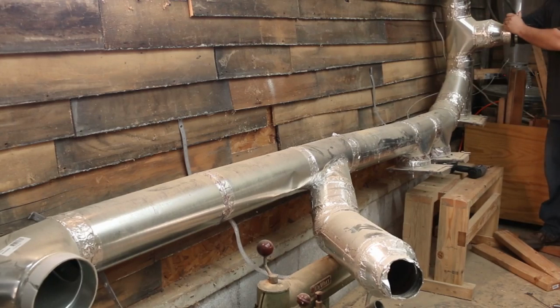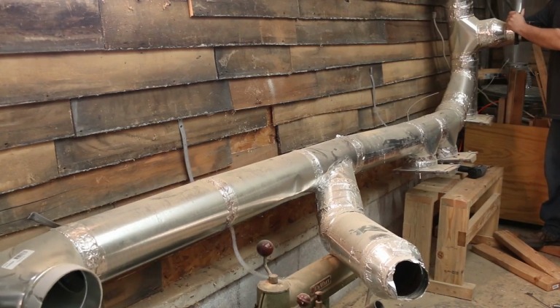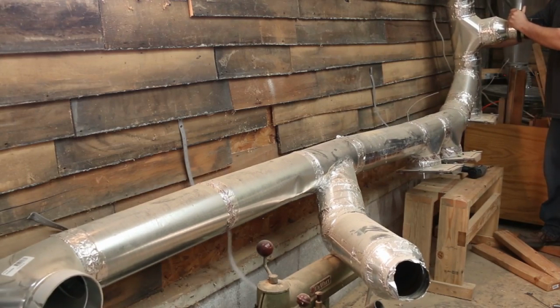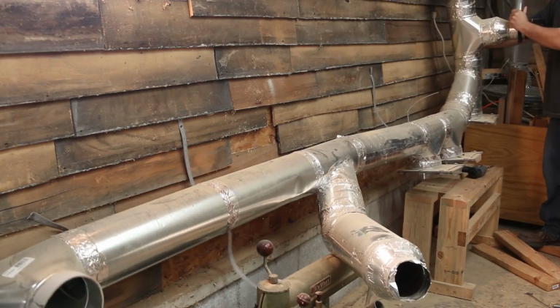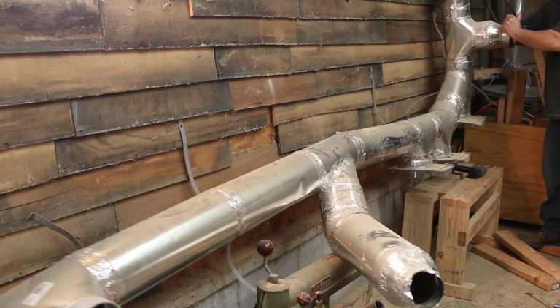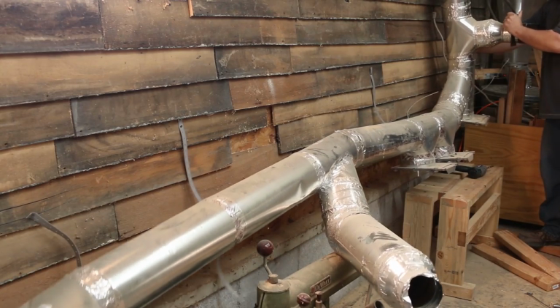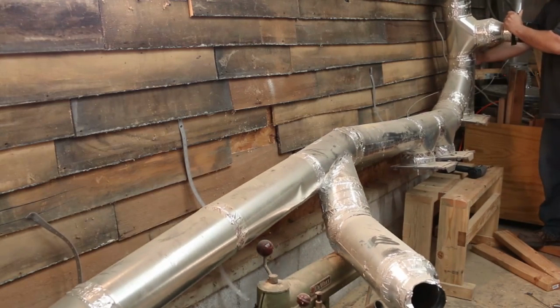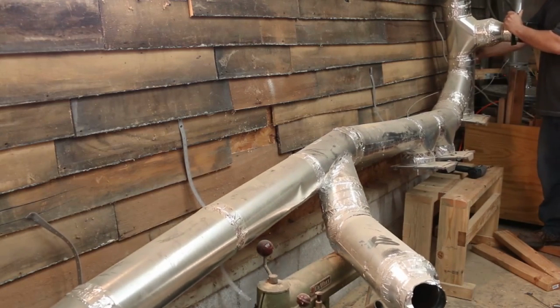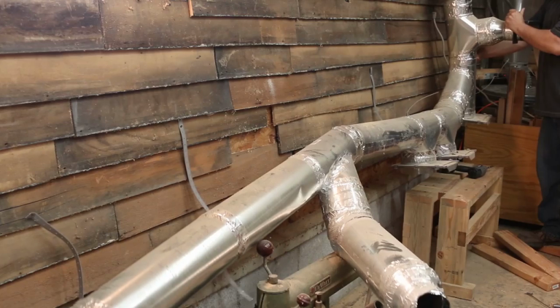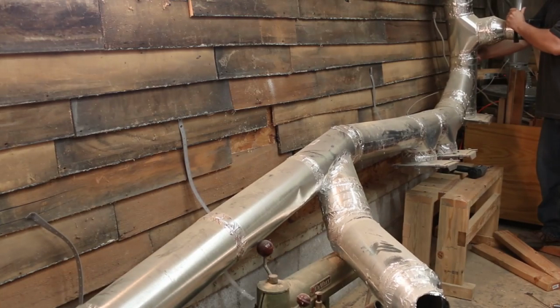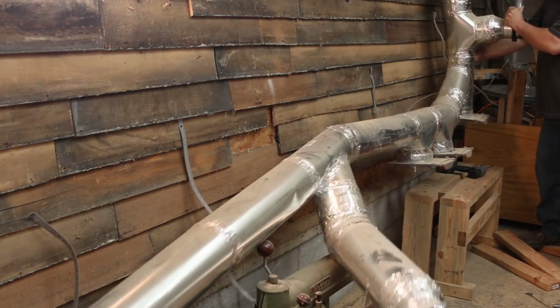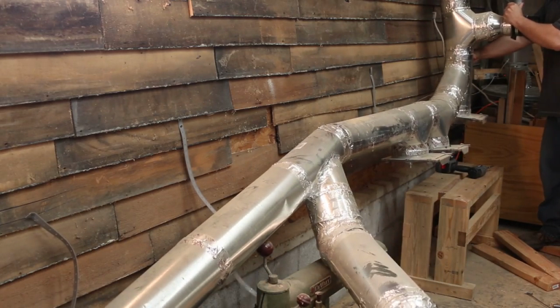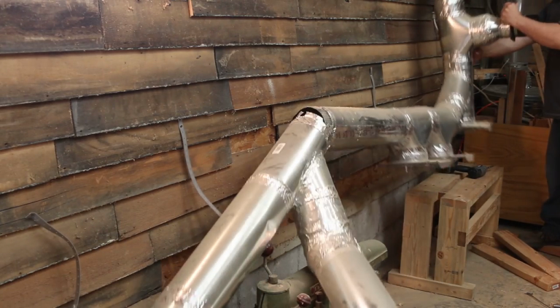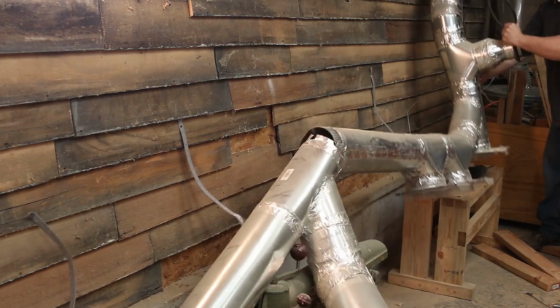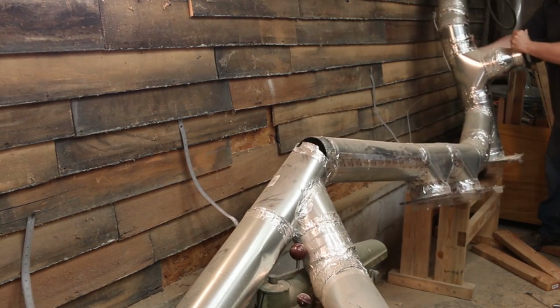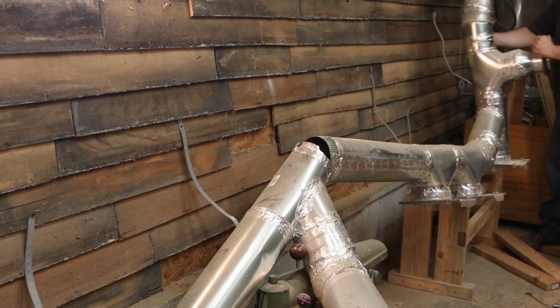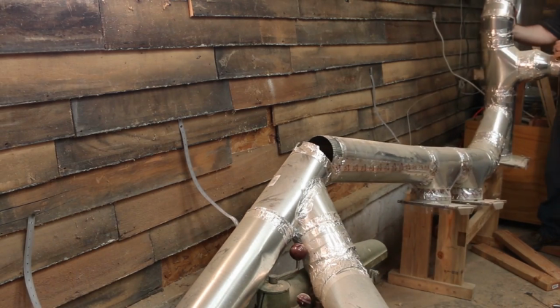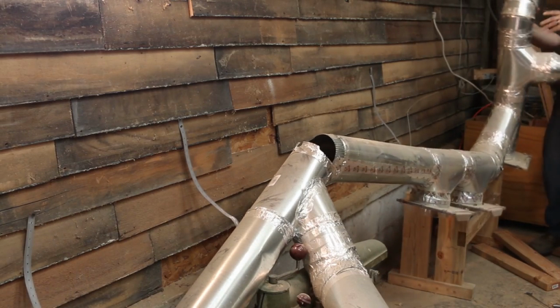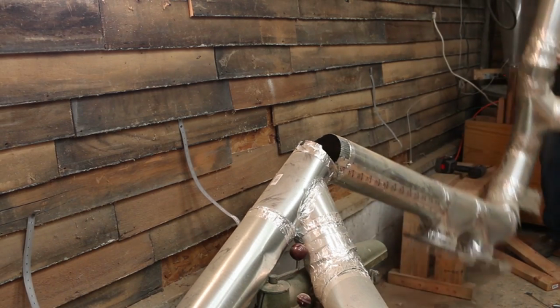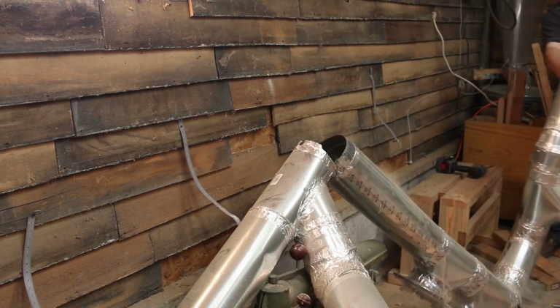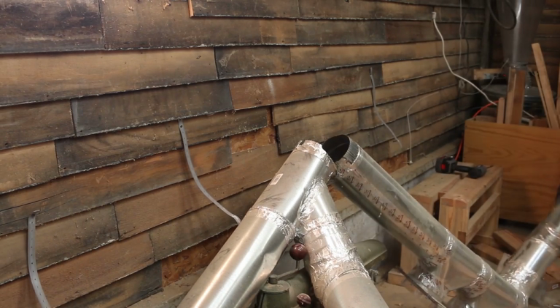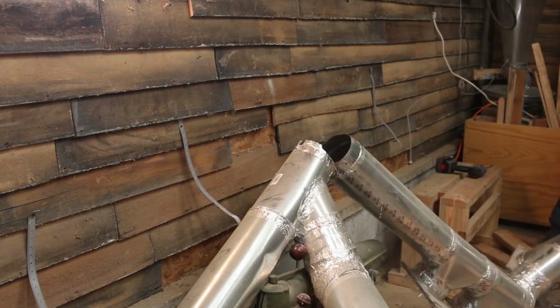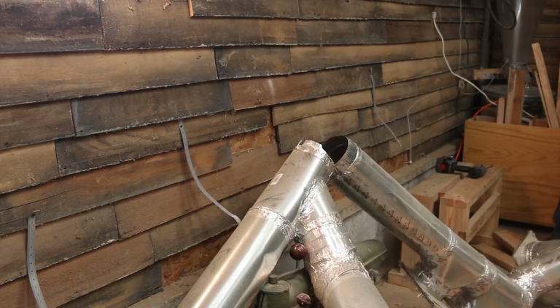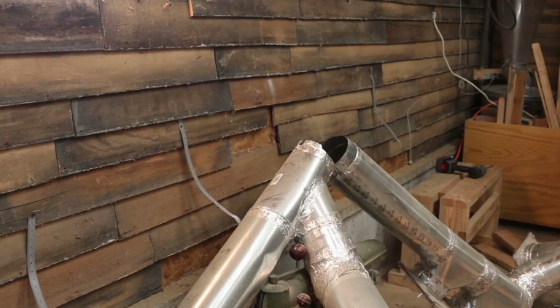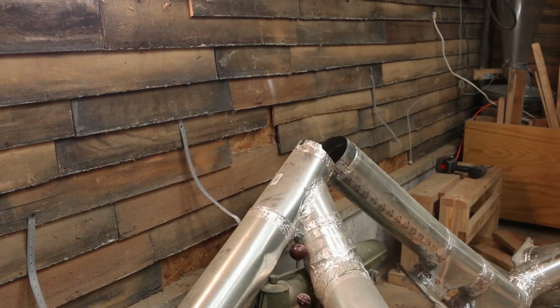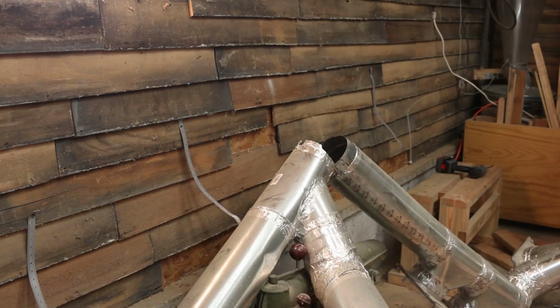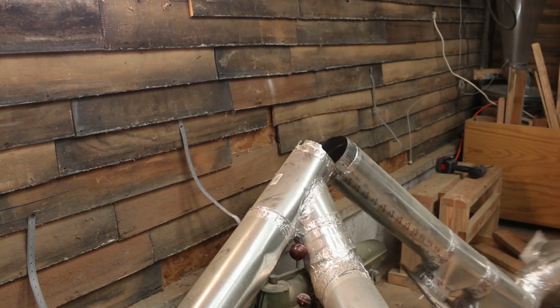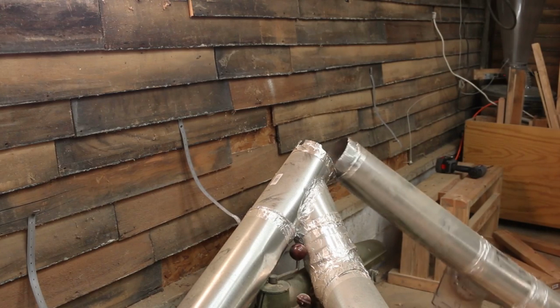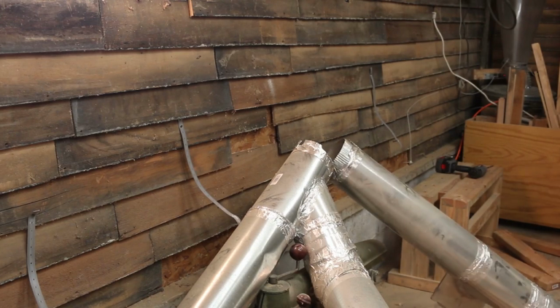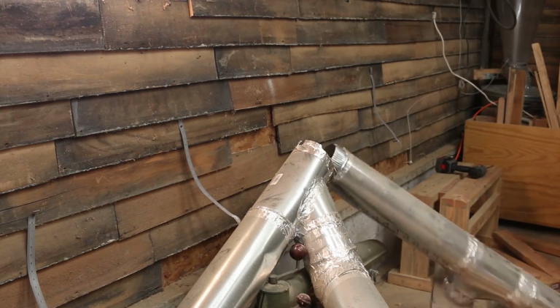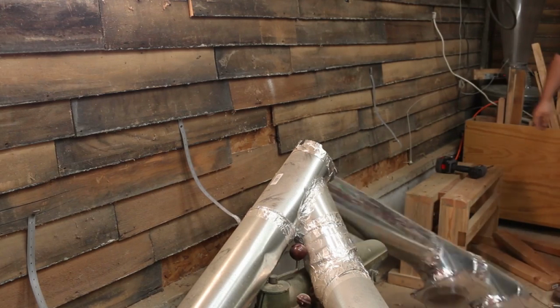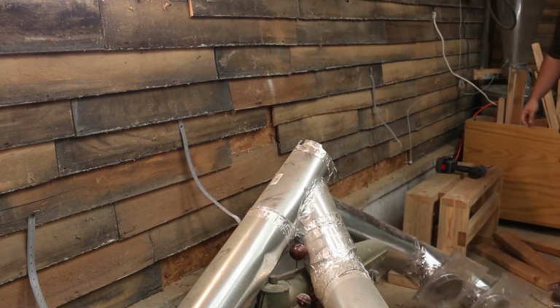I've lost track of how many times I've torn apart the dust collection system. This metal stuff is going — I never liked it anyway. It's too leaky. I'm going with PVC on the new shop.